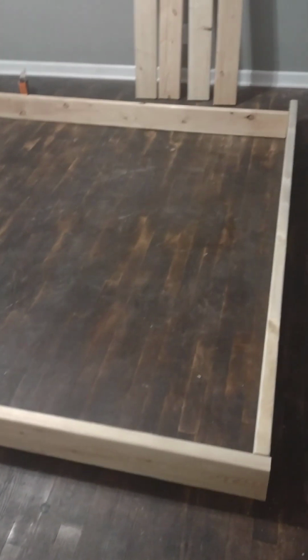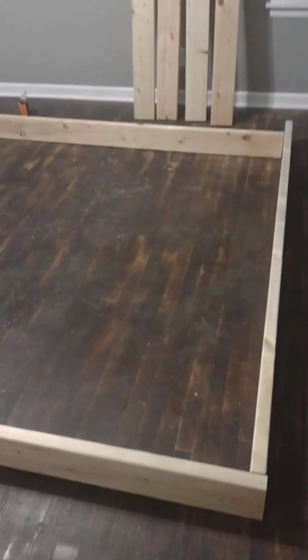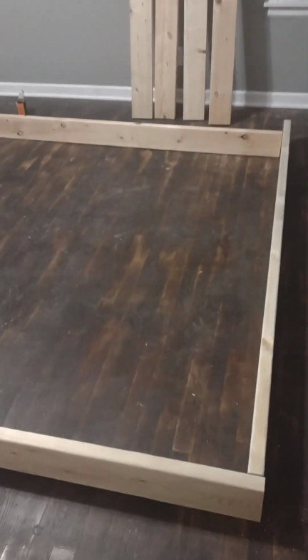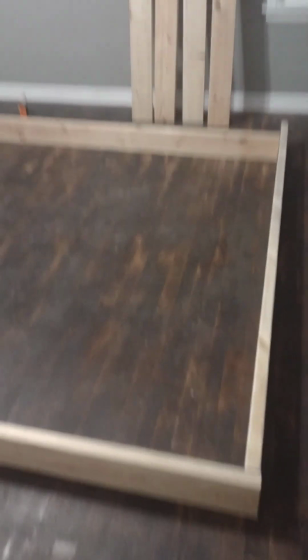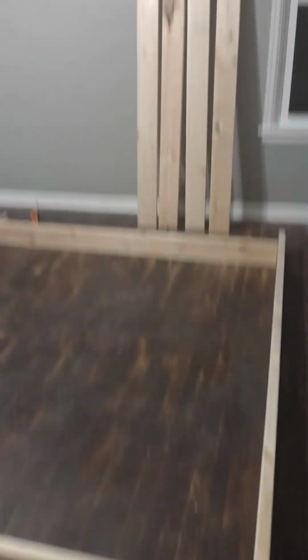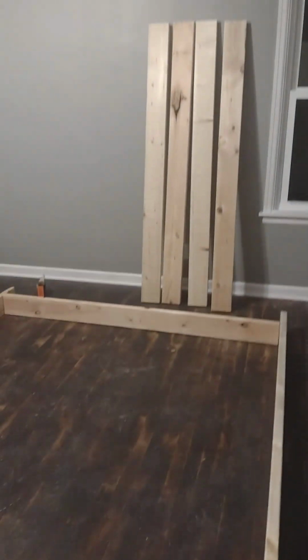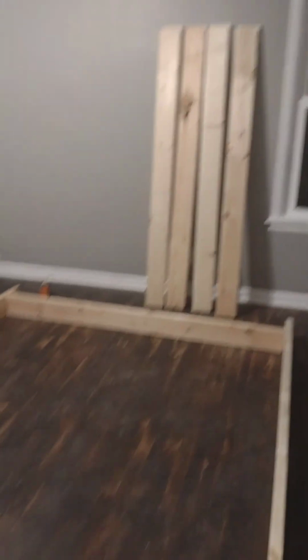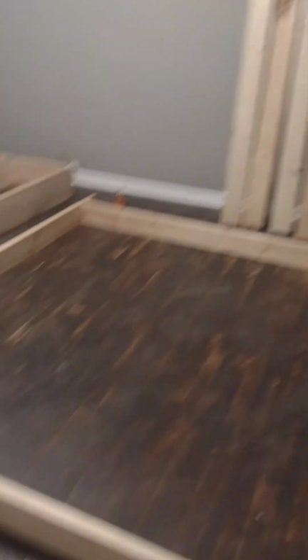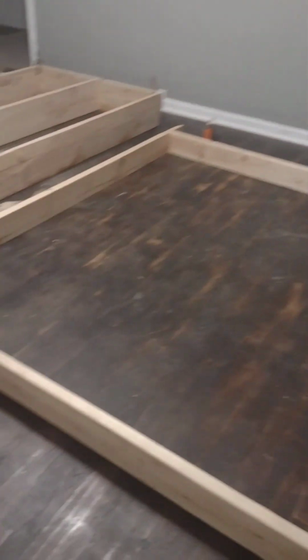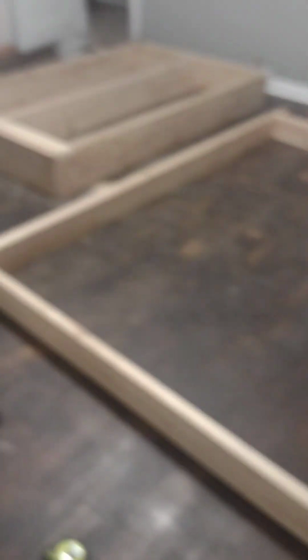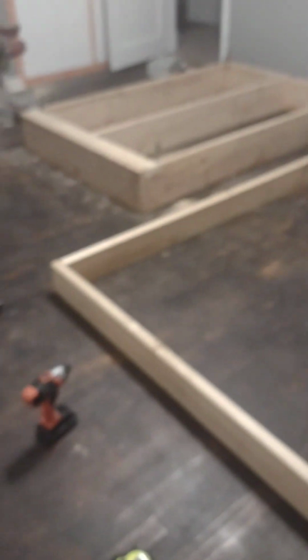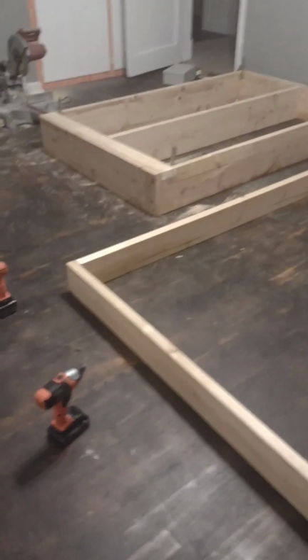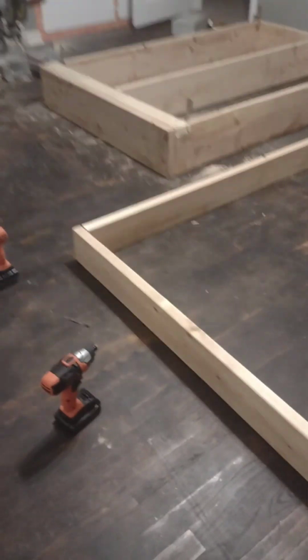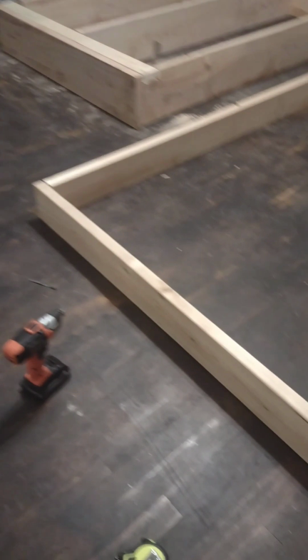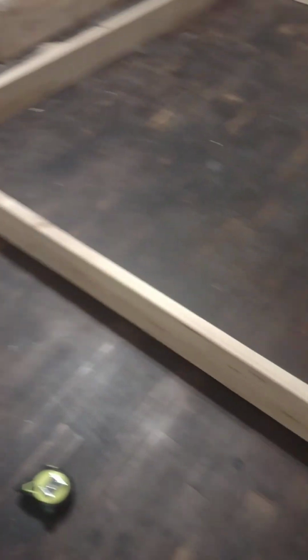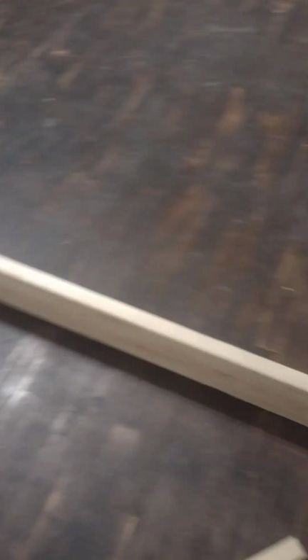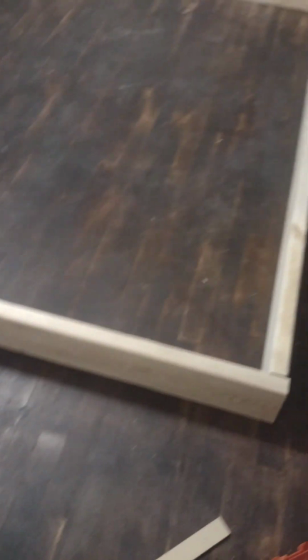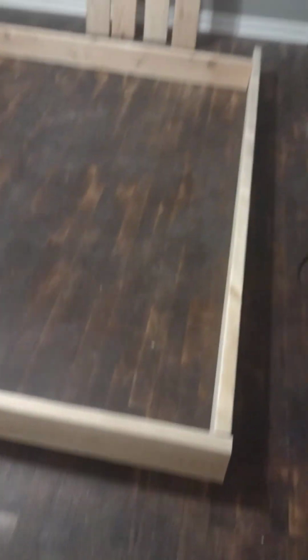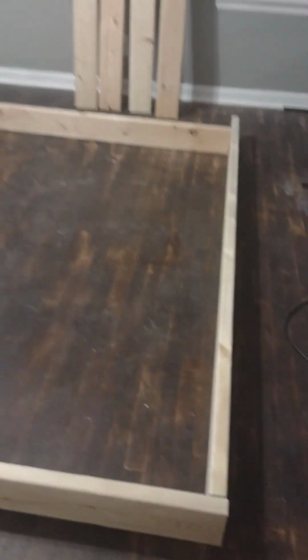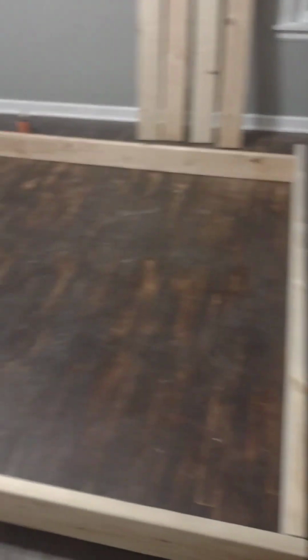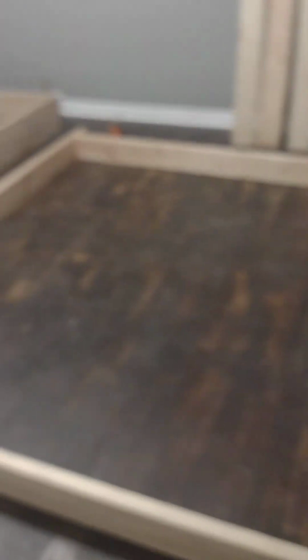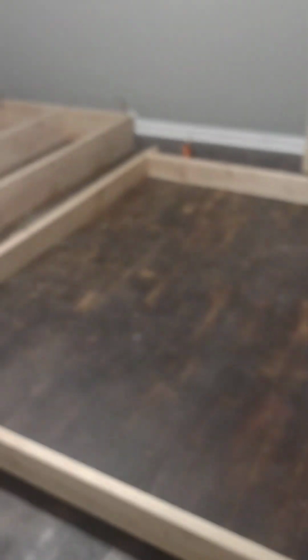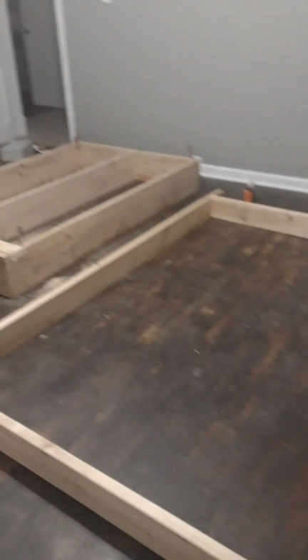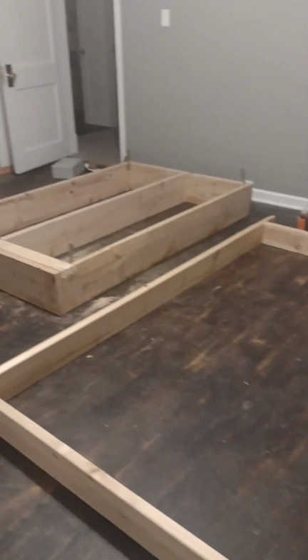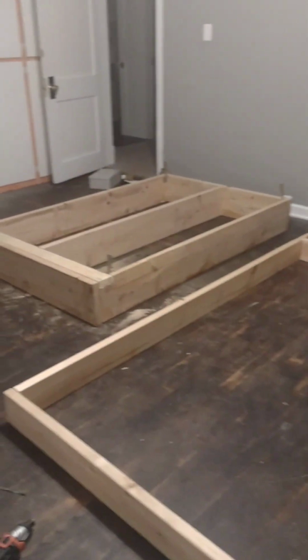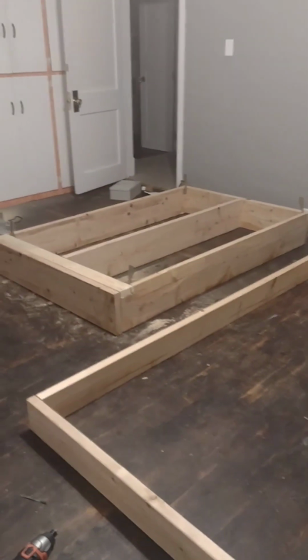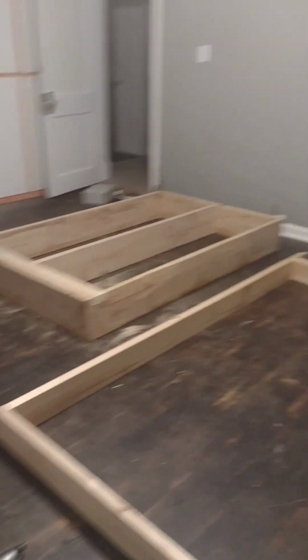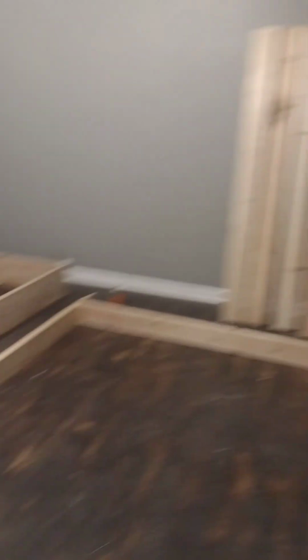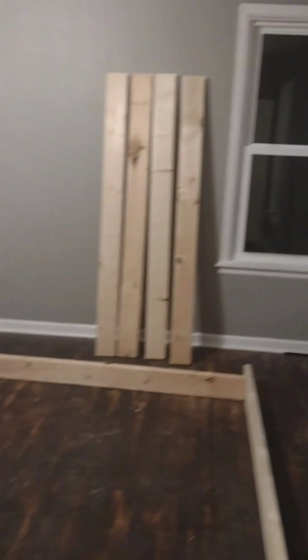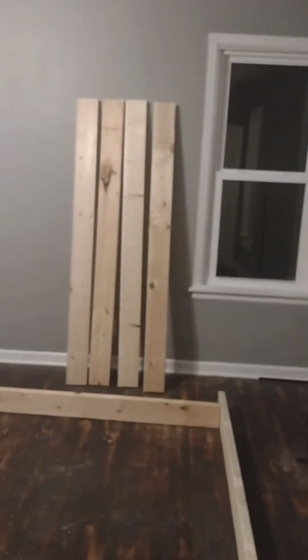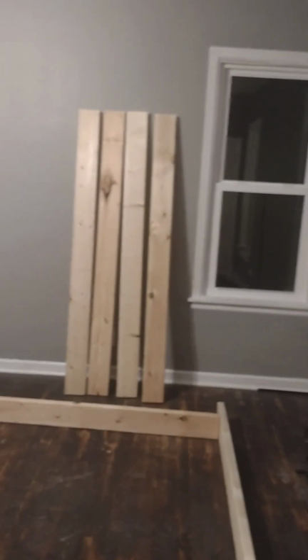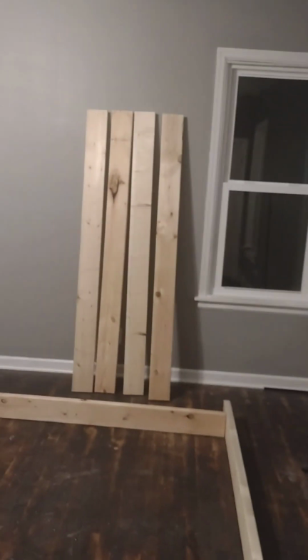Got my pieces all cut for the second level, ready to screw on this piece to those pieces. Then I'll layer it on top and add on those pieces.